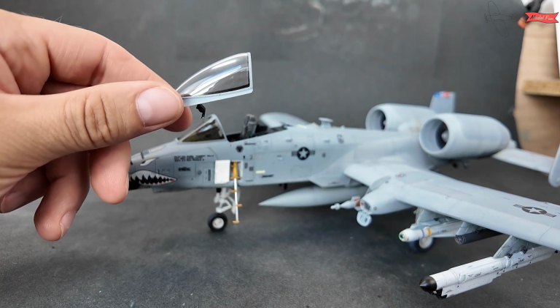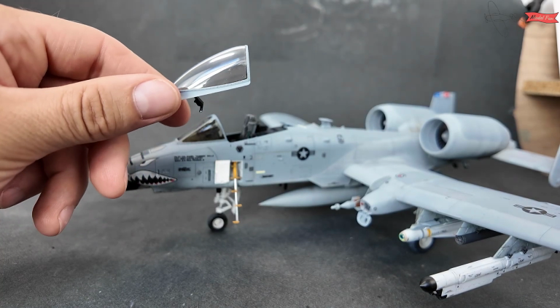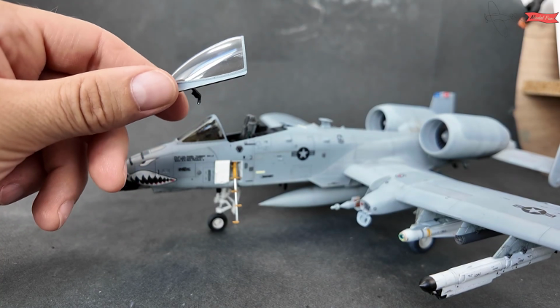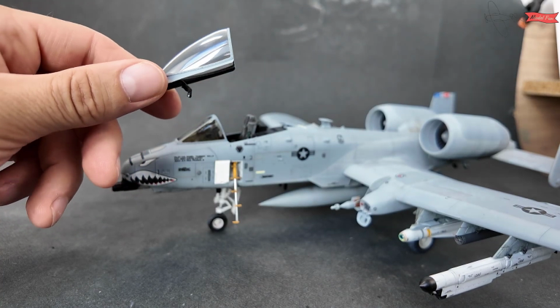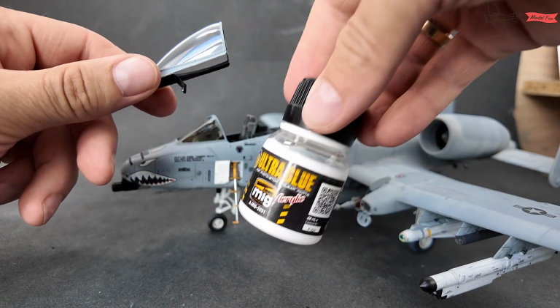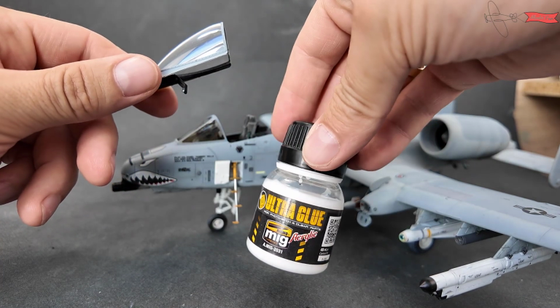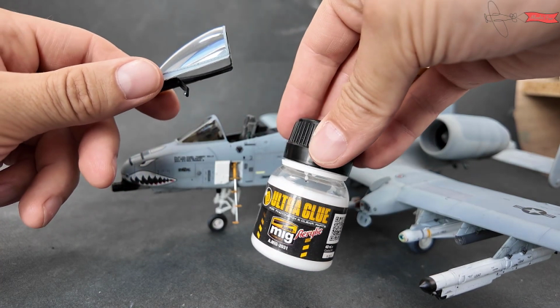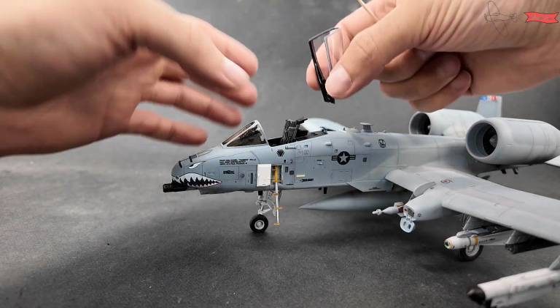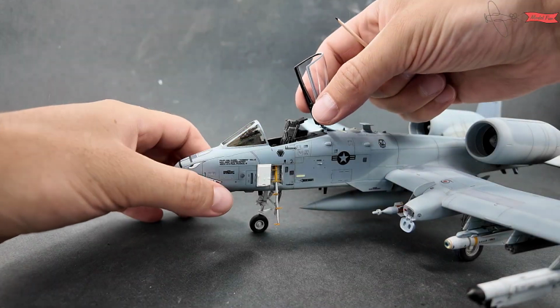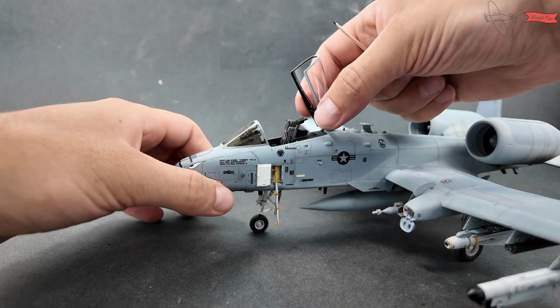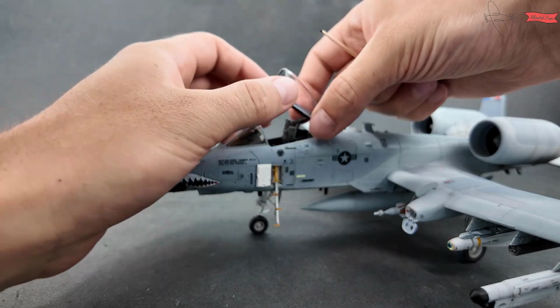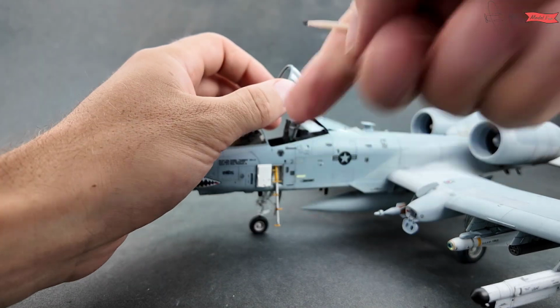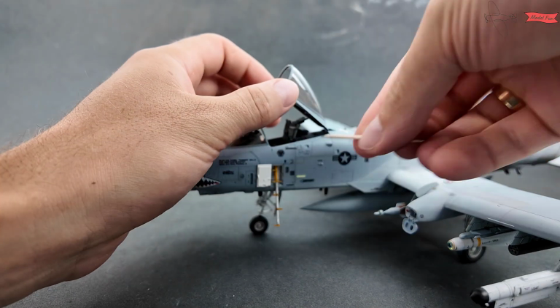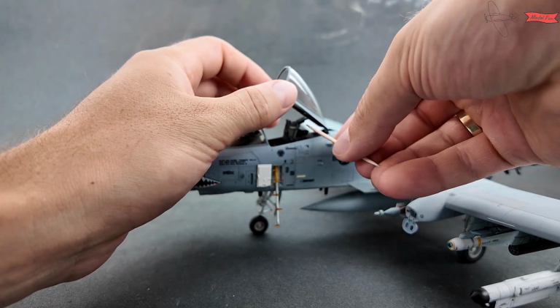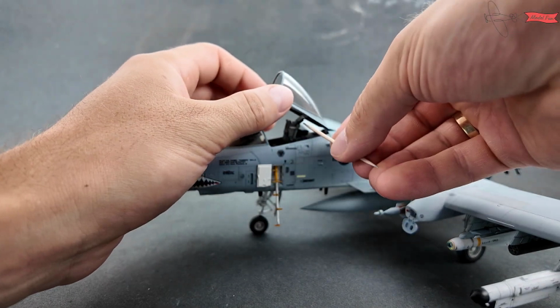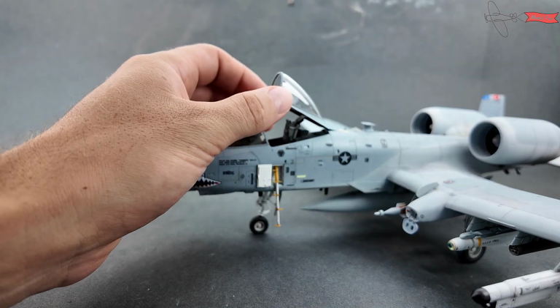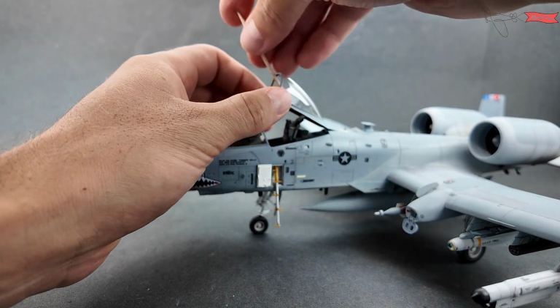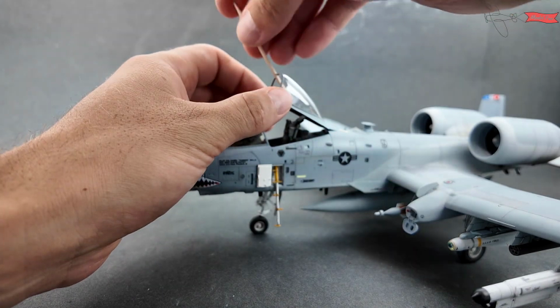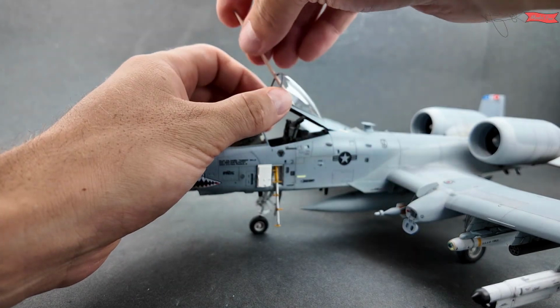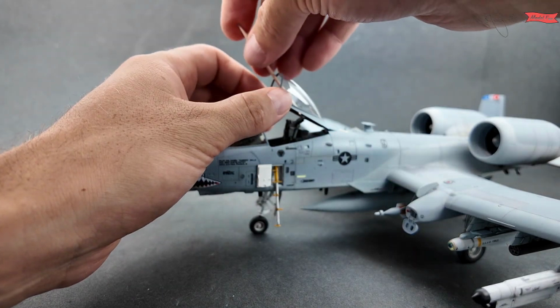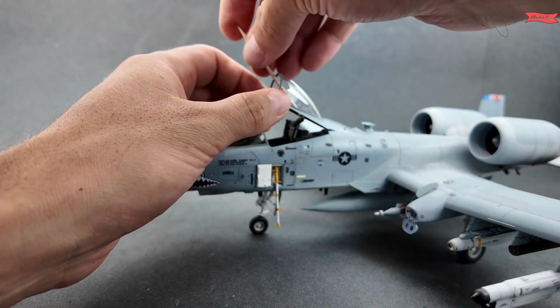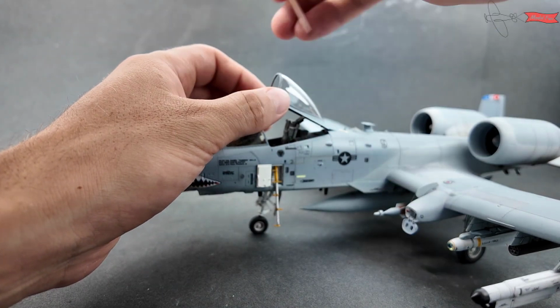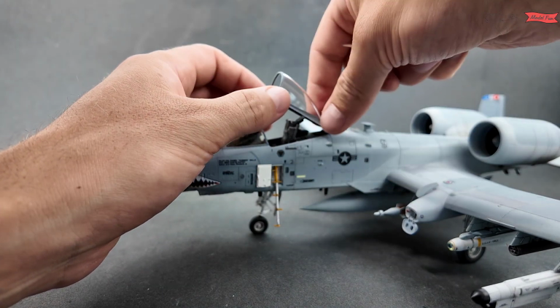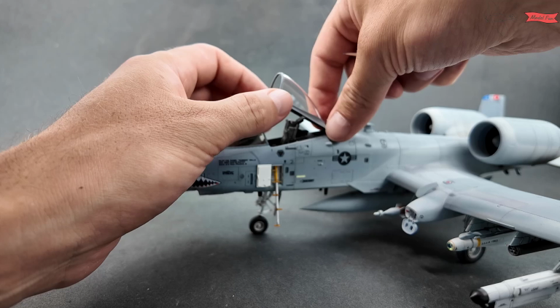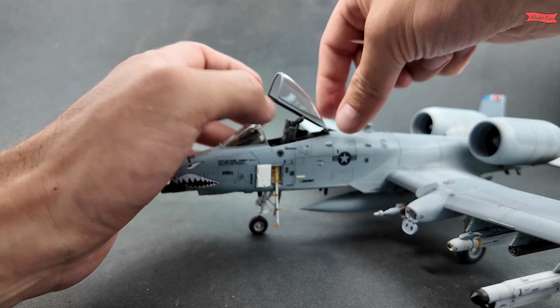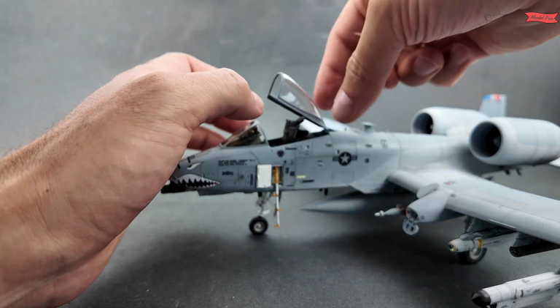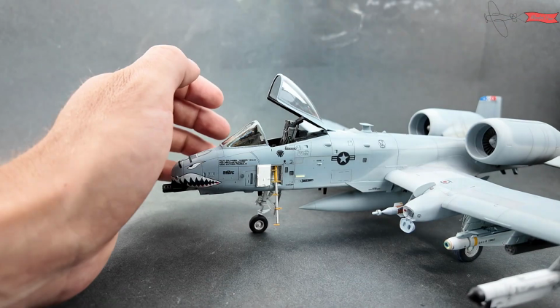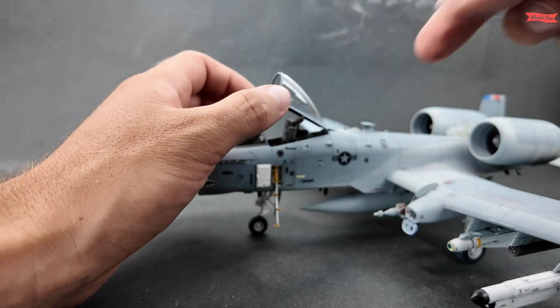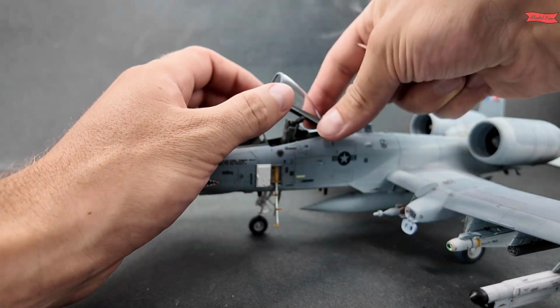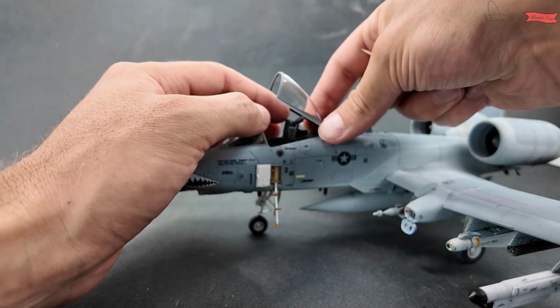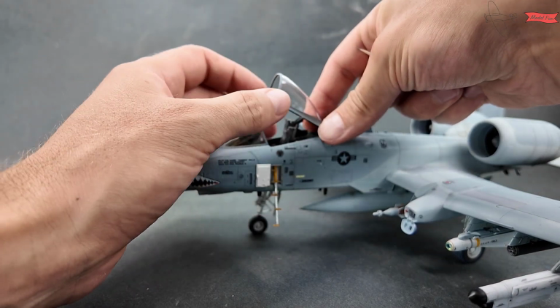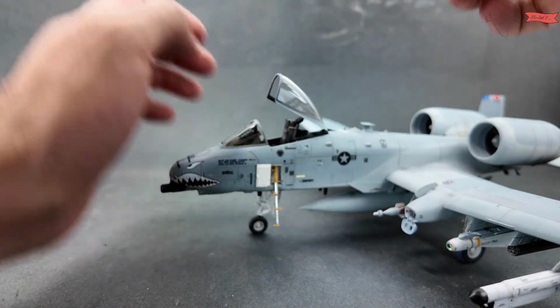The open canopy mechanism is easier to add with ultra glue that does not dry as fast as CA and gives a bit more time to adjust the parts.